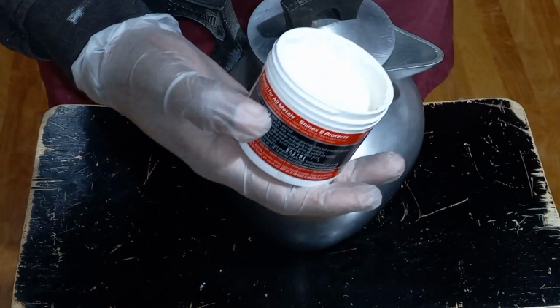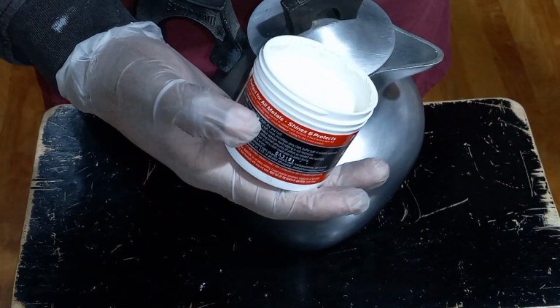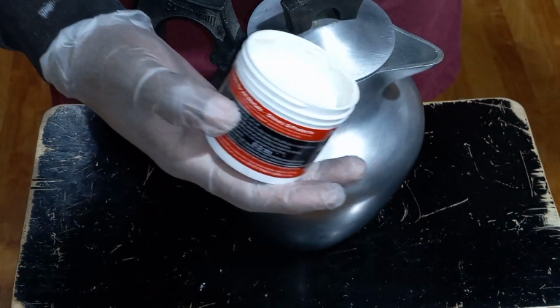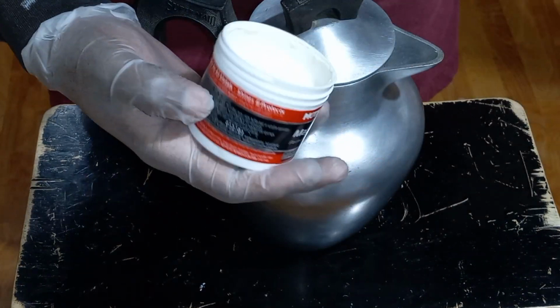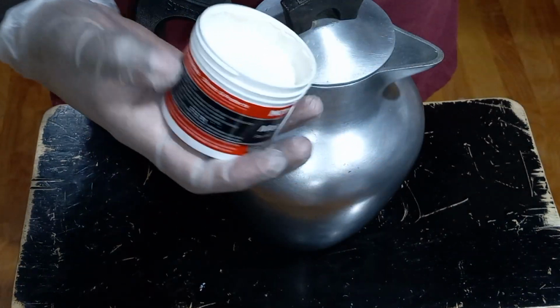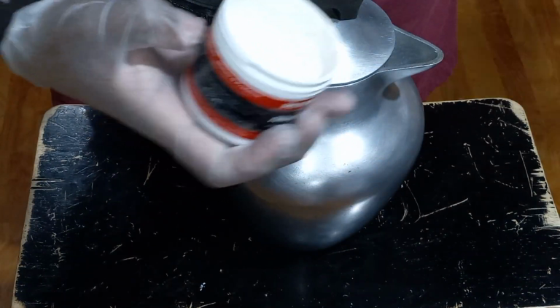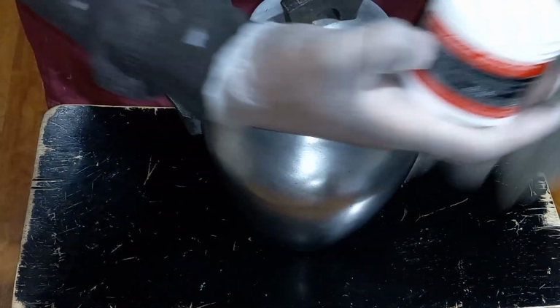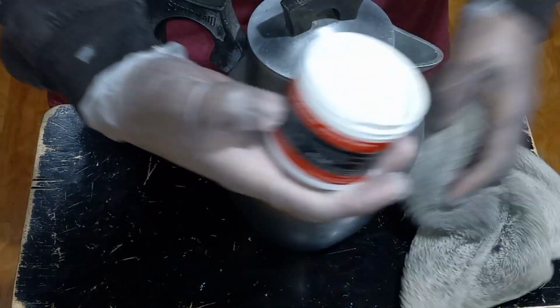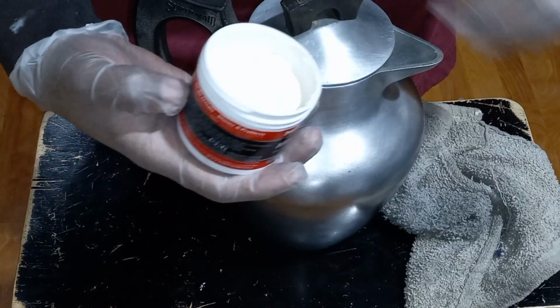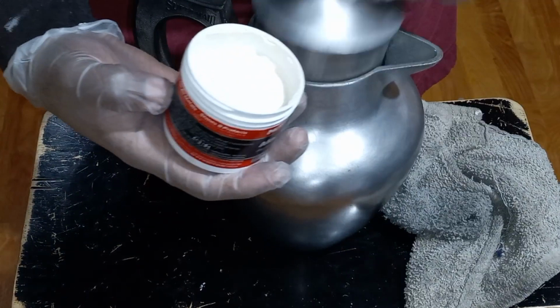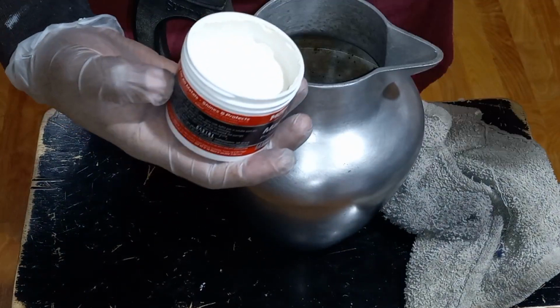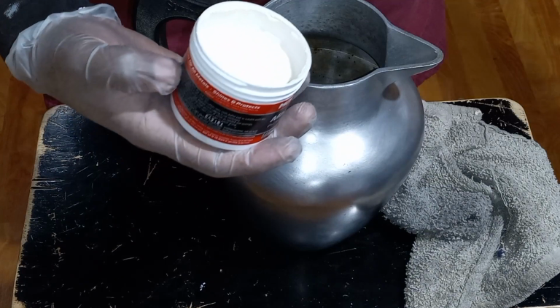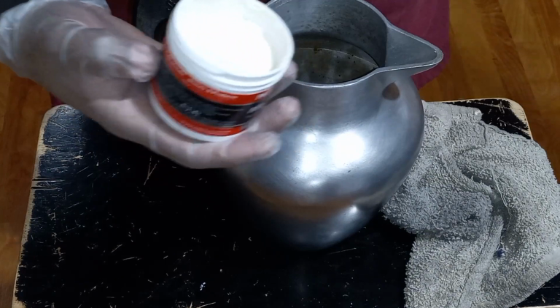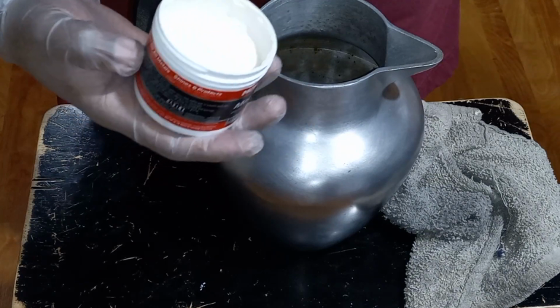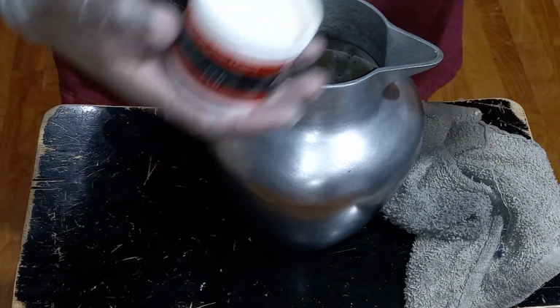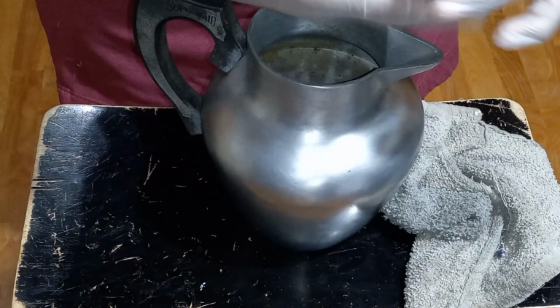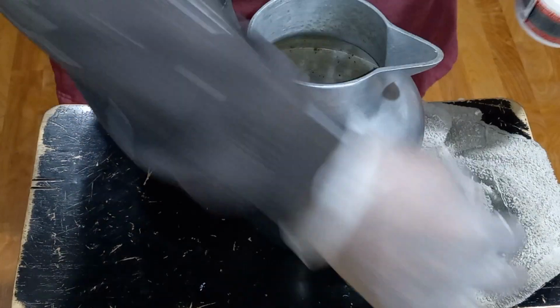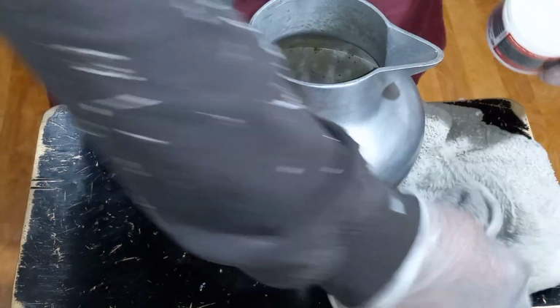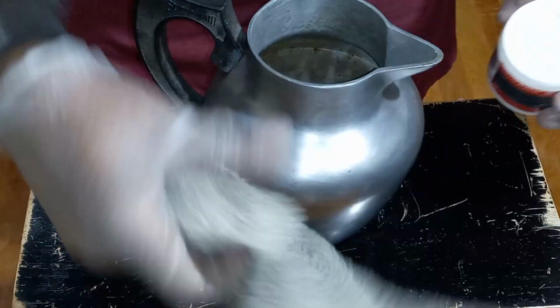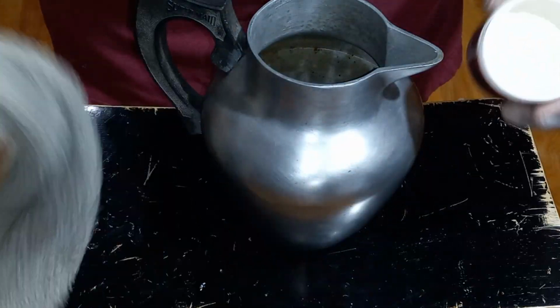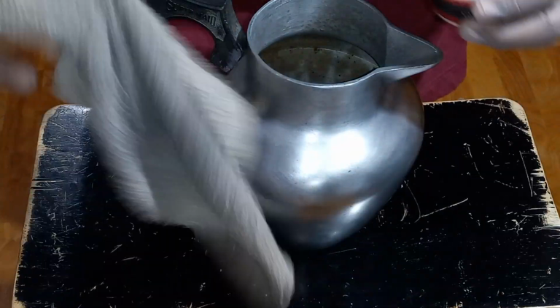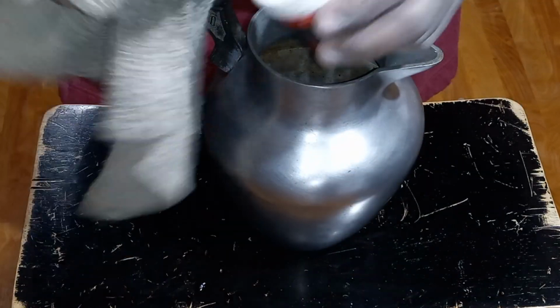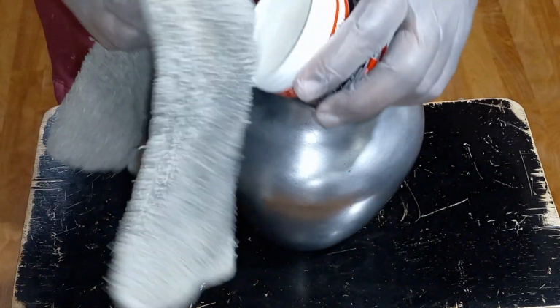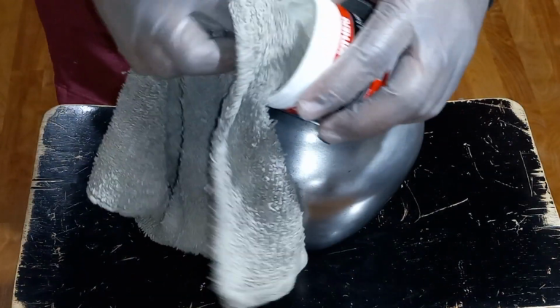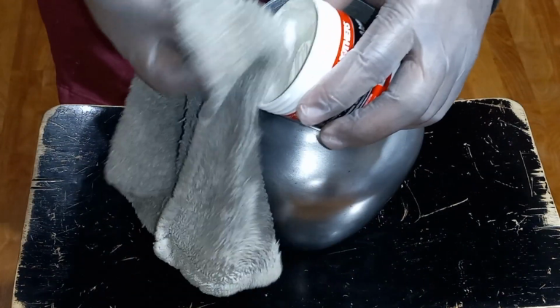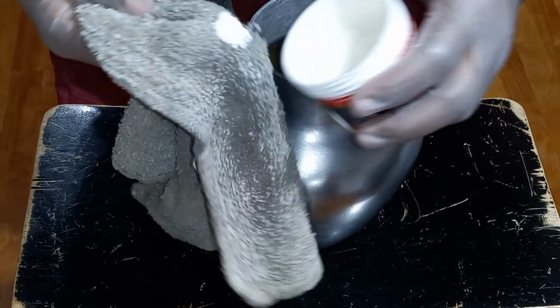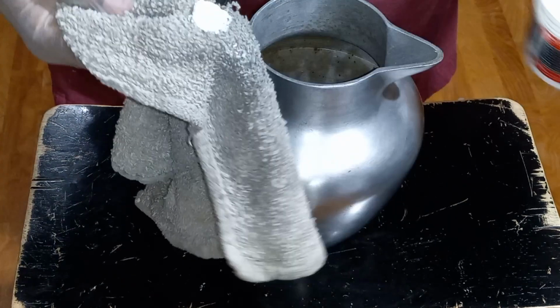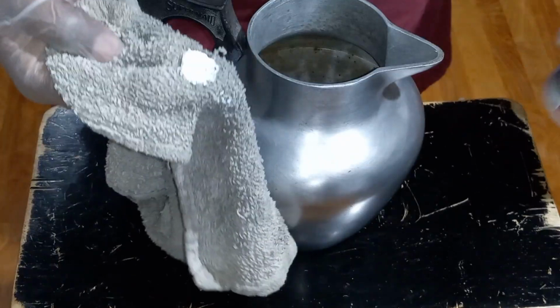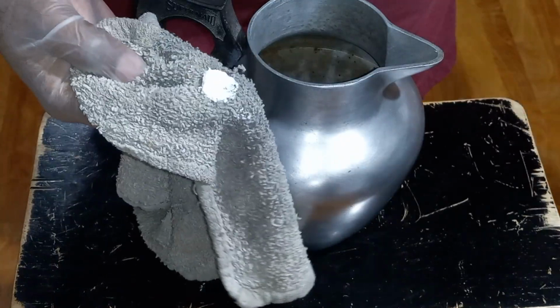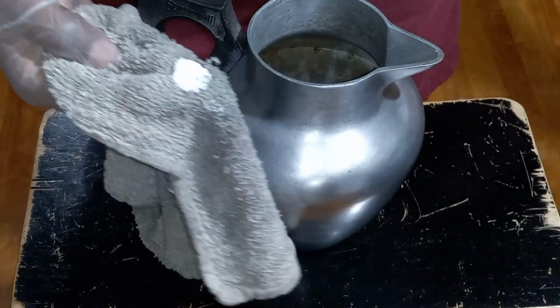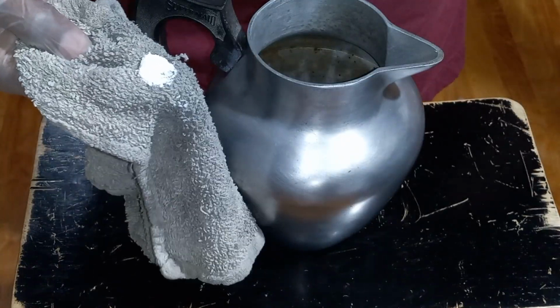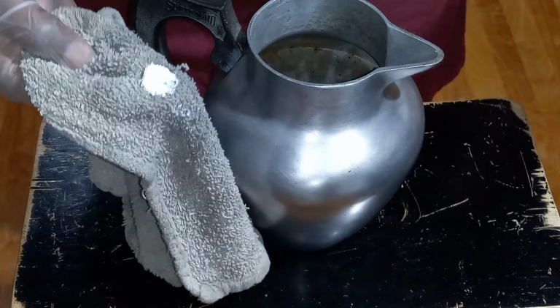I'm going to take this pot and get started. It's just a little dab of the polish.